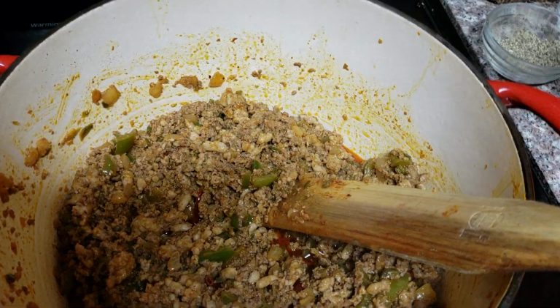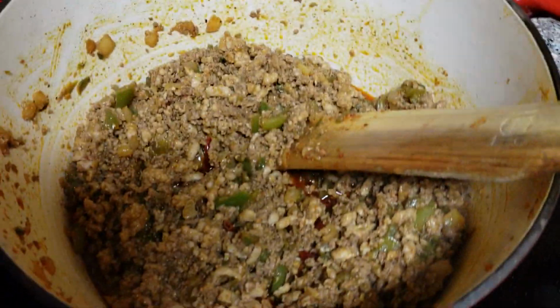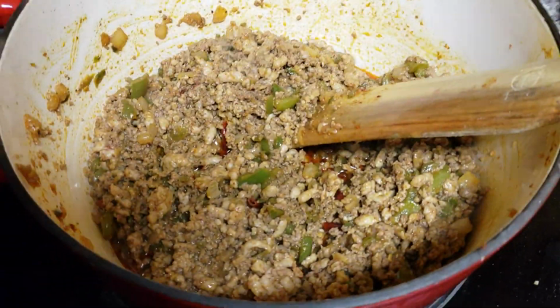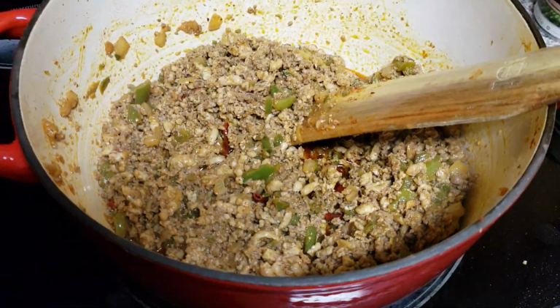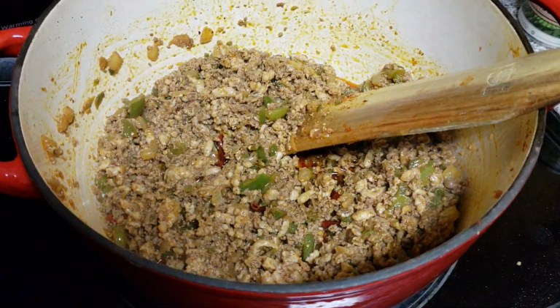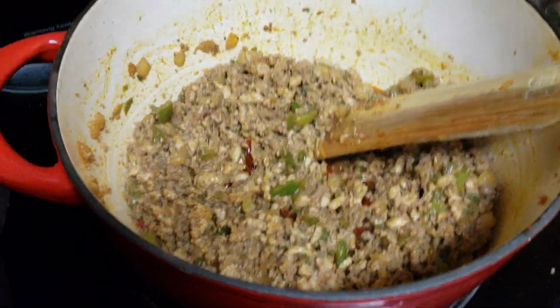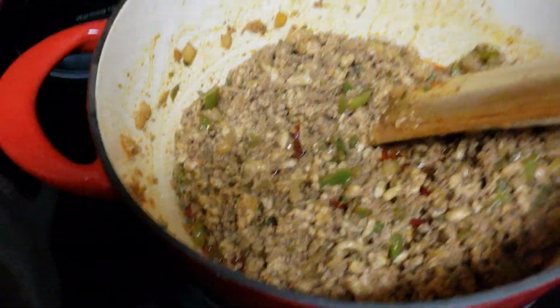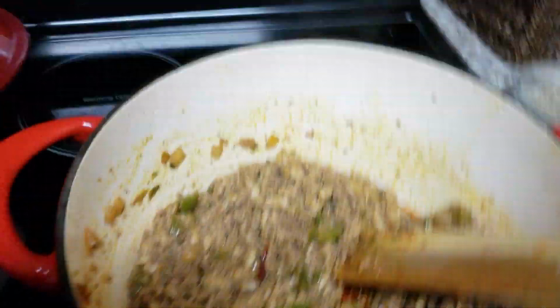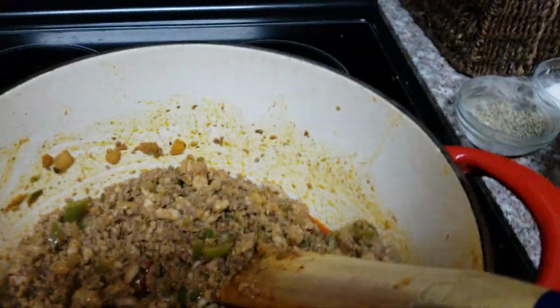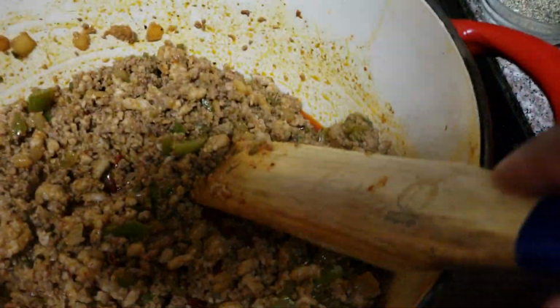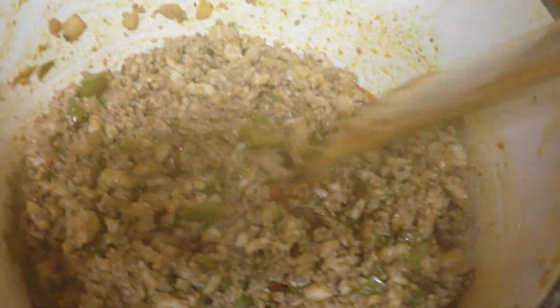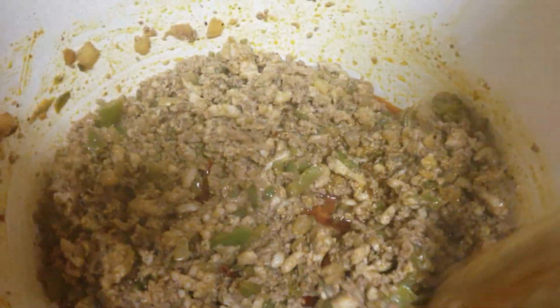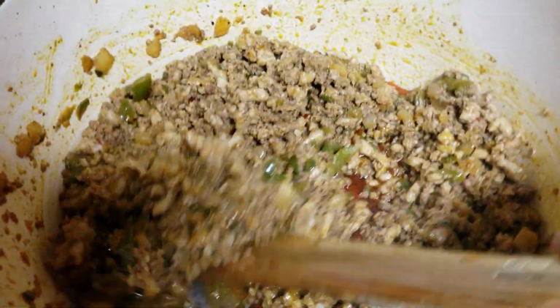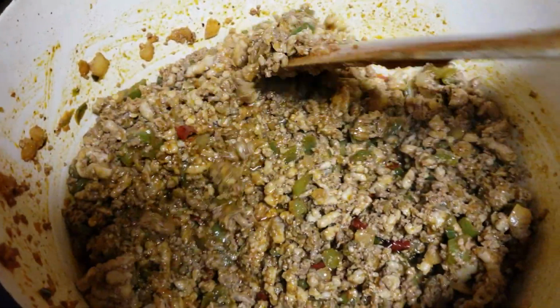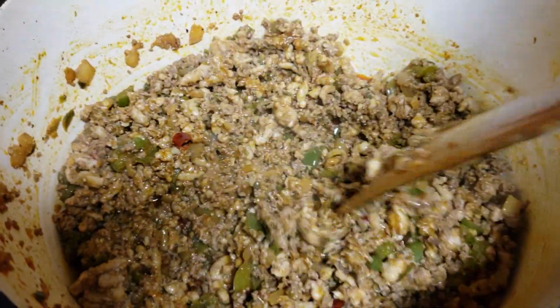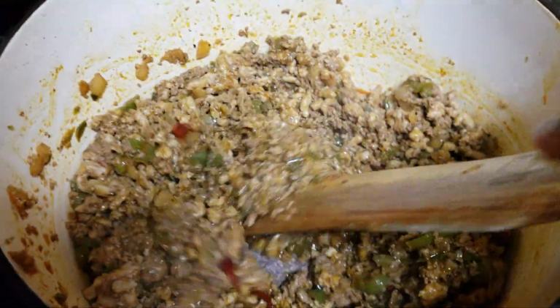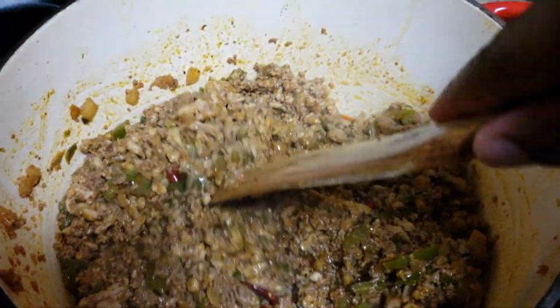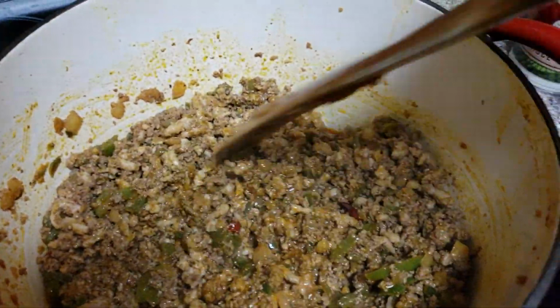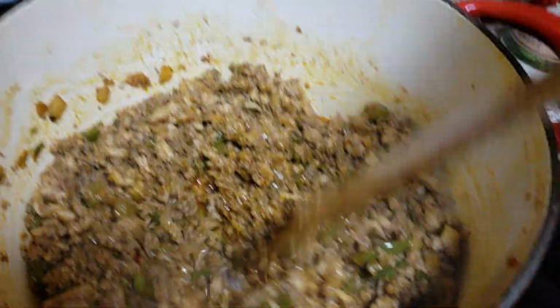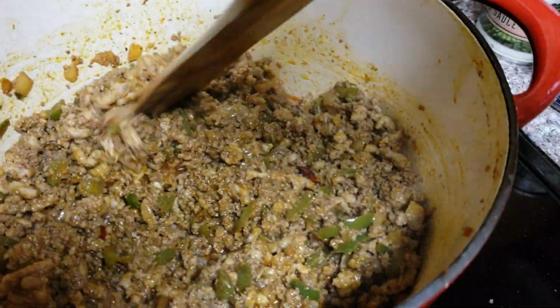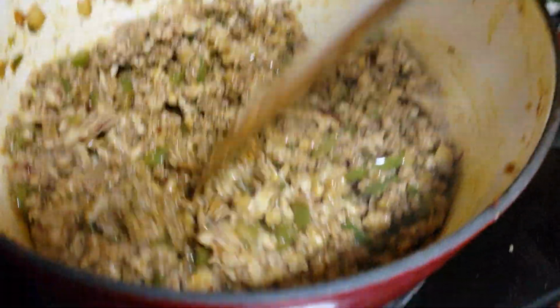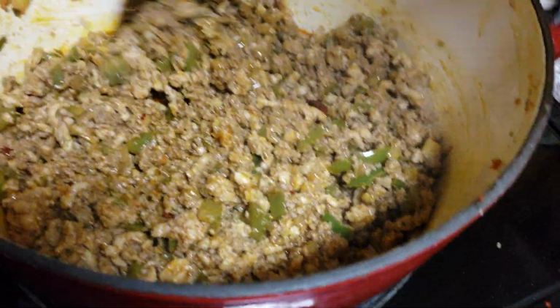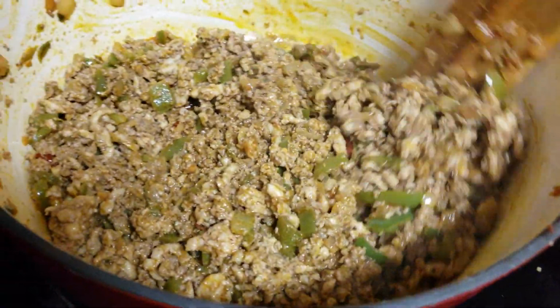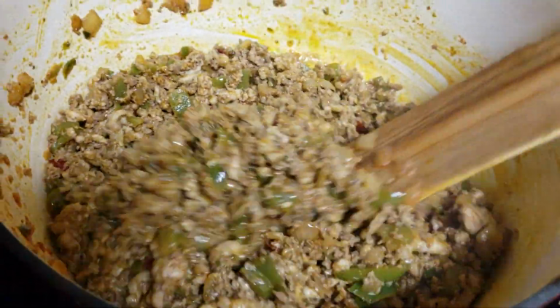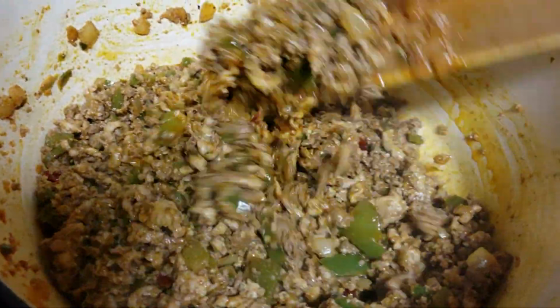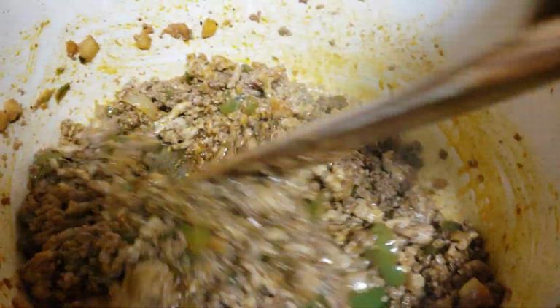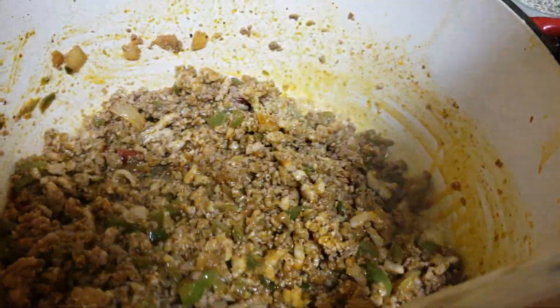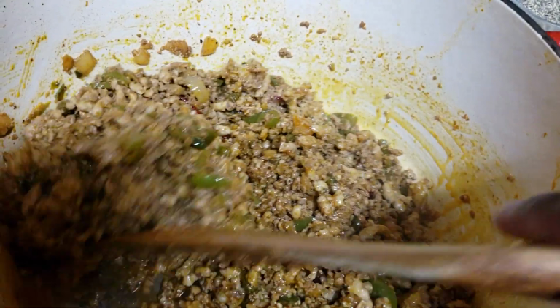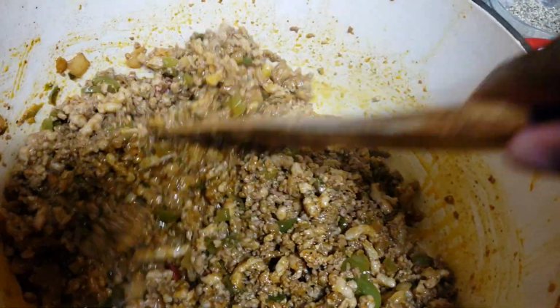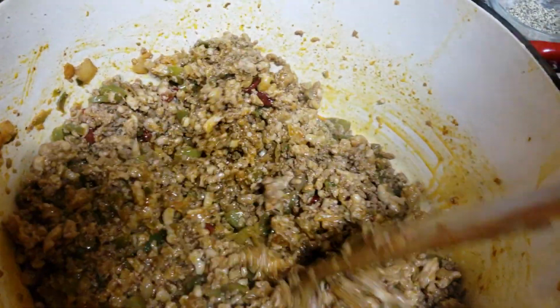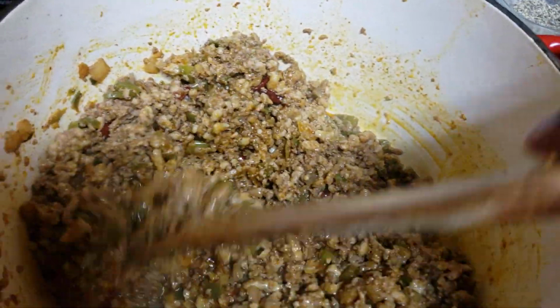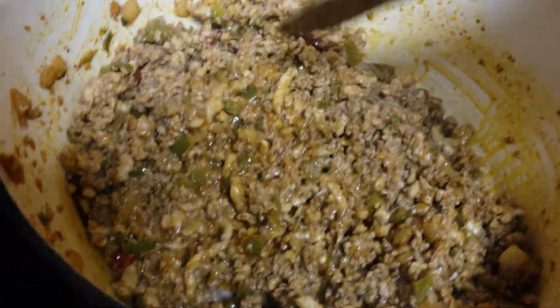All right, so this is what we've got now. You can see the bag's broken up pretty well — pretty much put together pretty well.